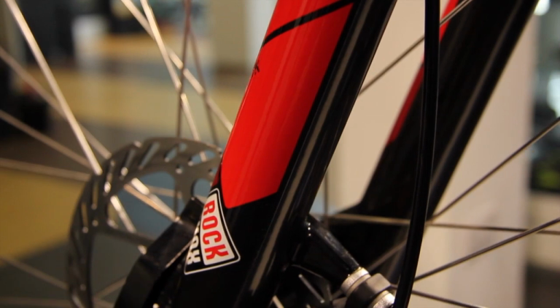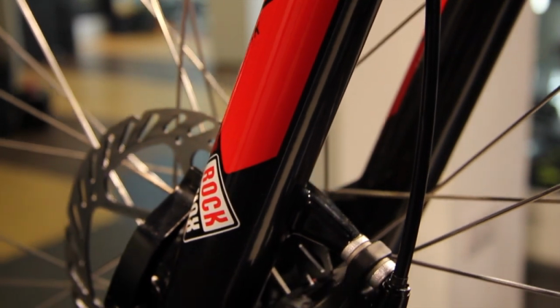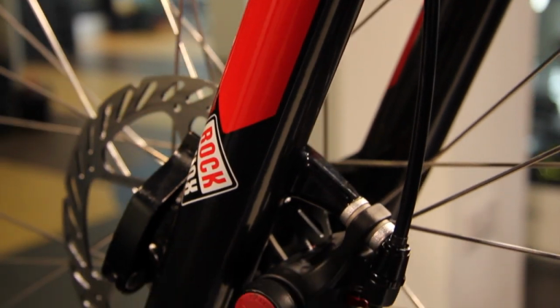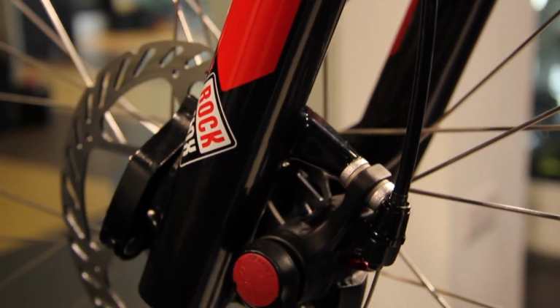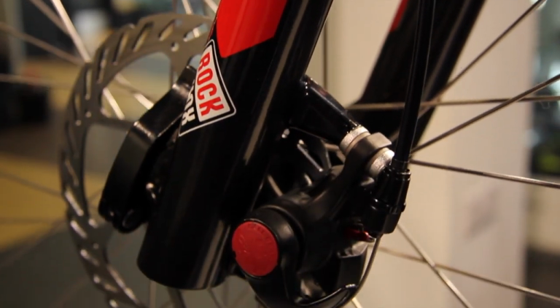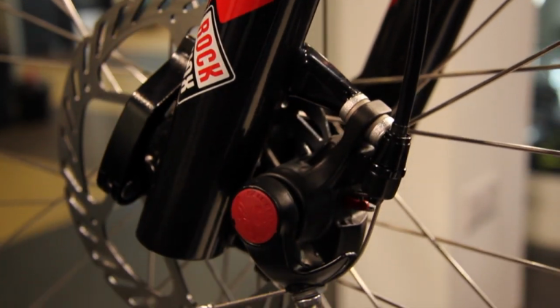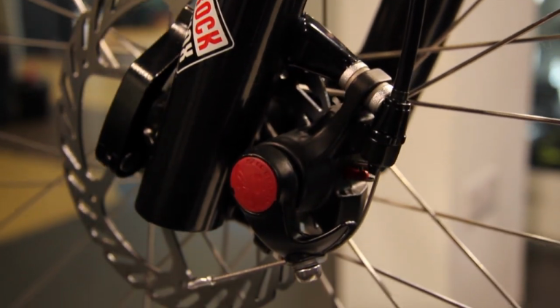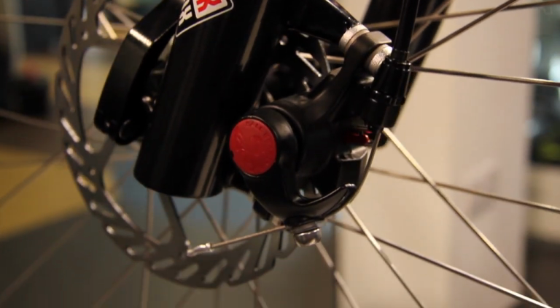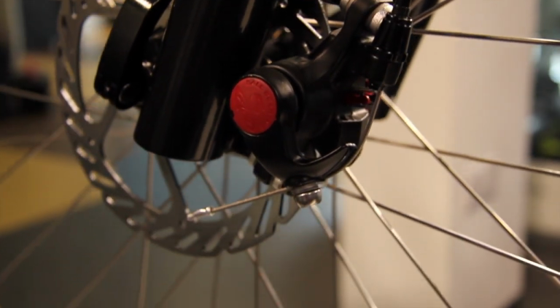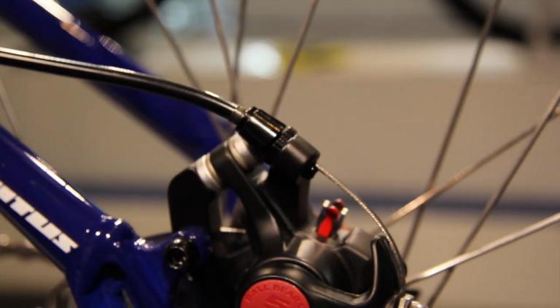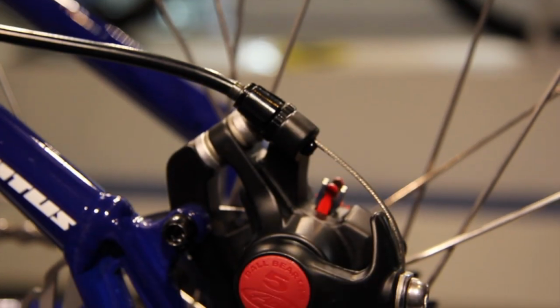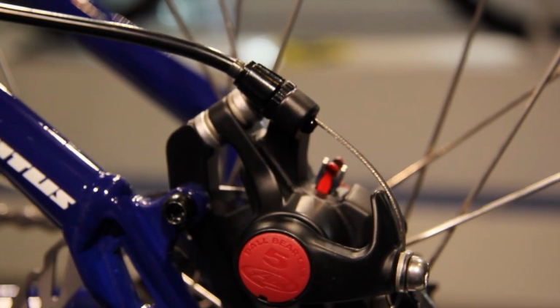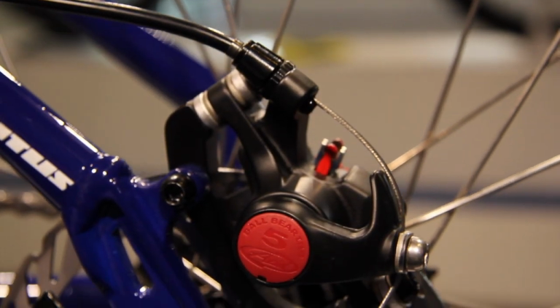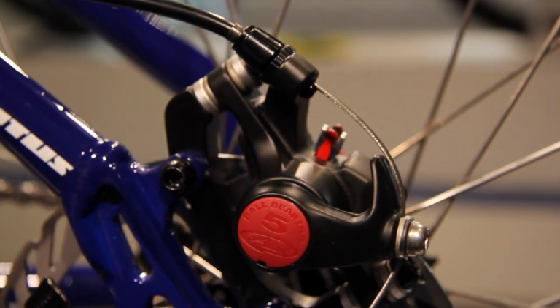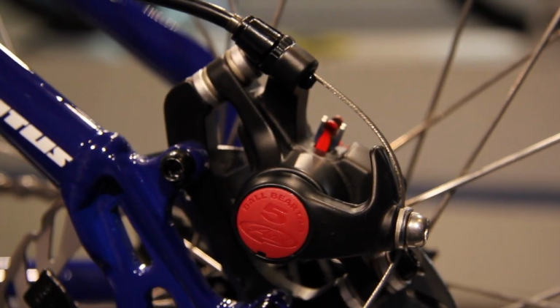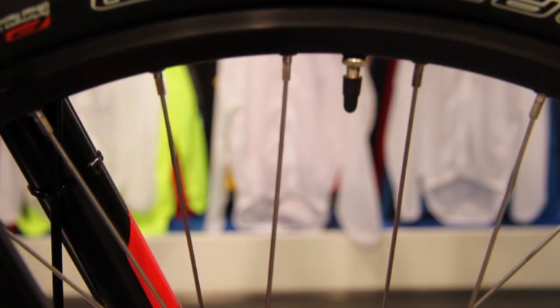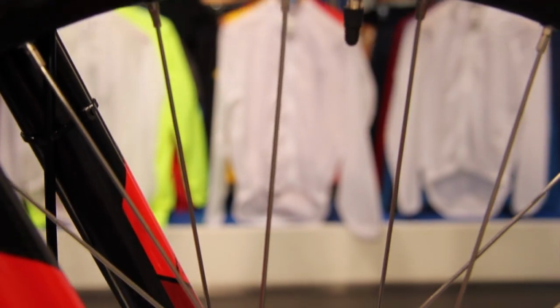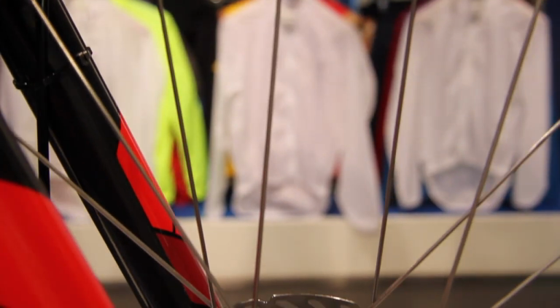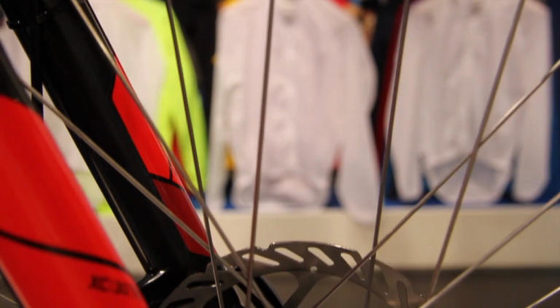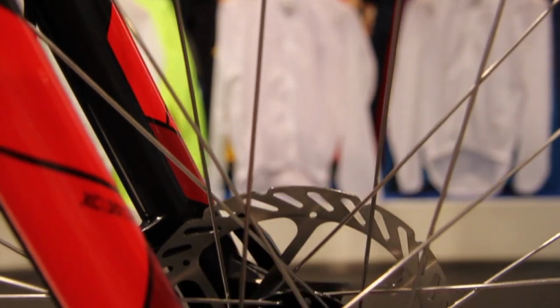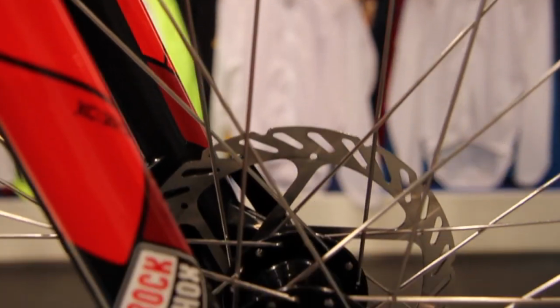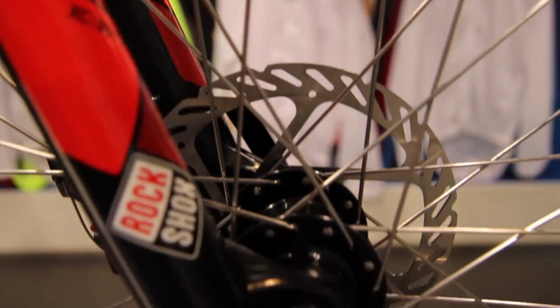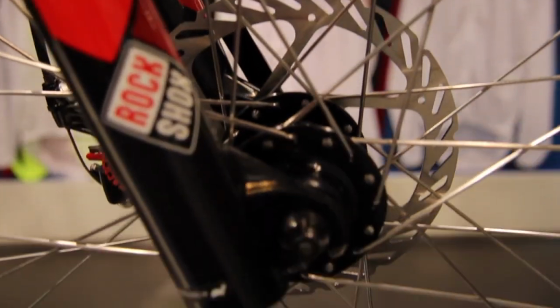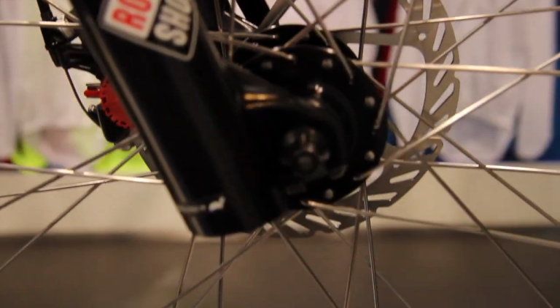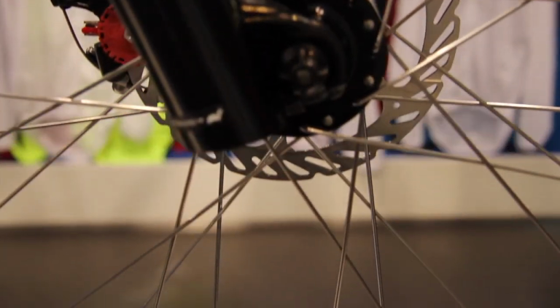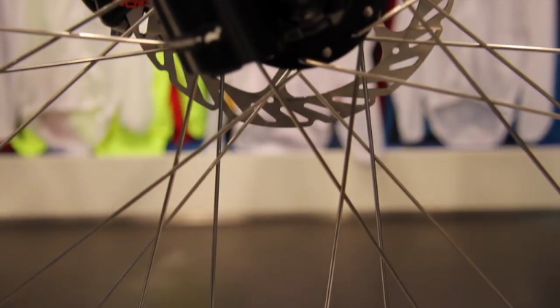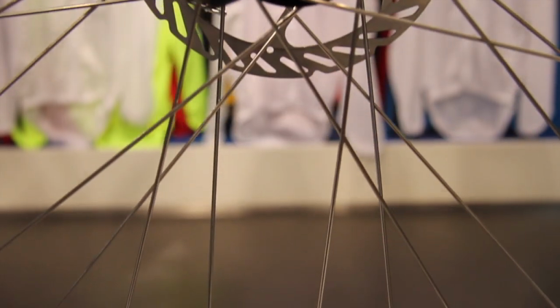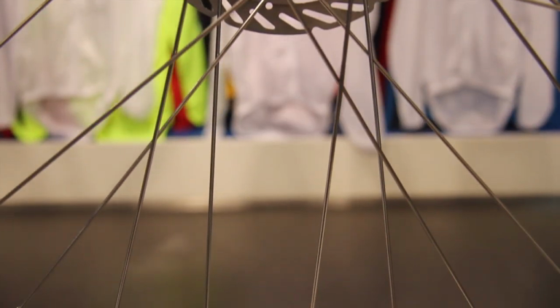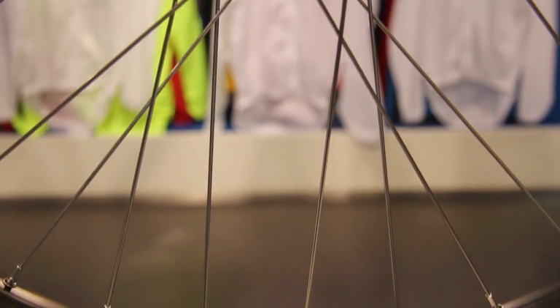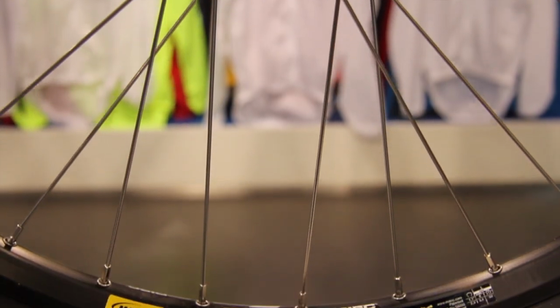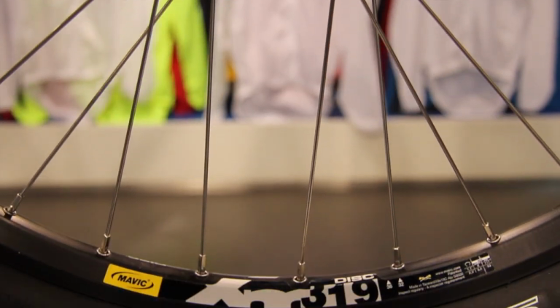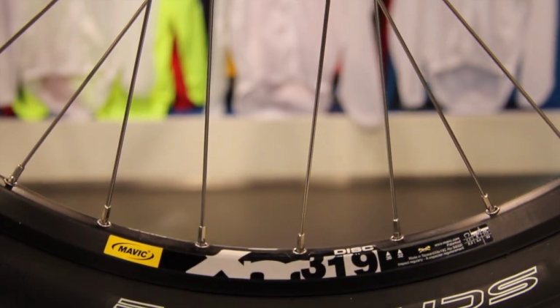Avid mechanical disc brakes offer powerful, reliable braking performance. The wheelset features SRAM disc hubs with Mavic XM319 rims.